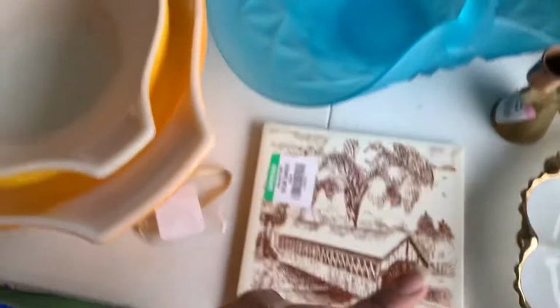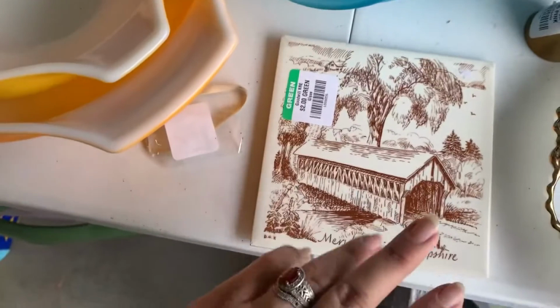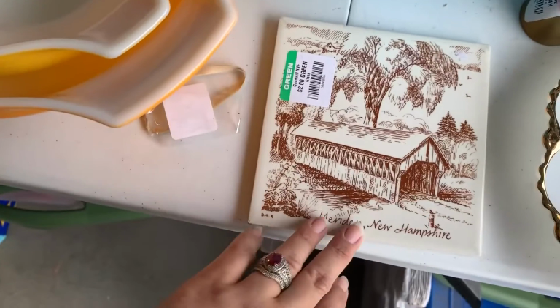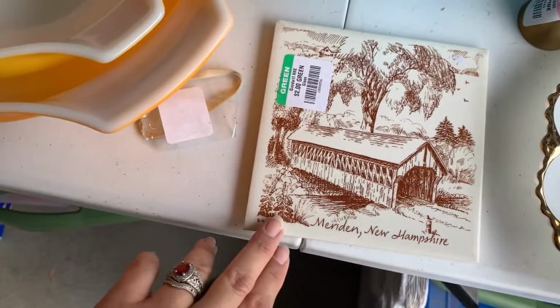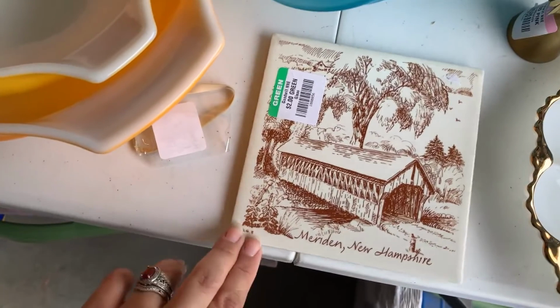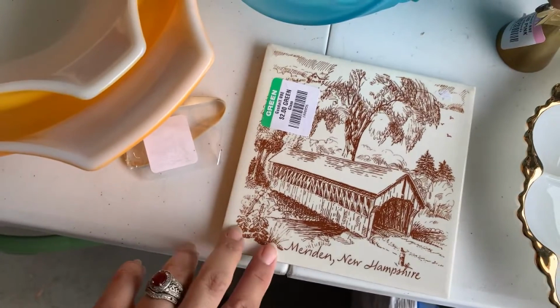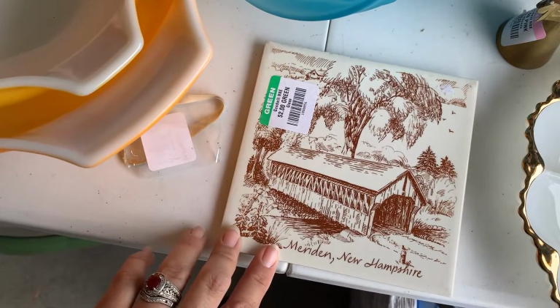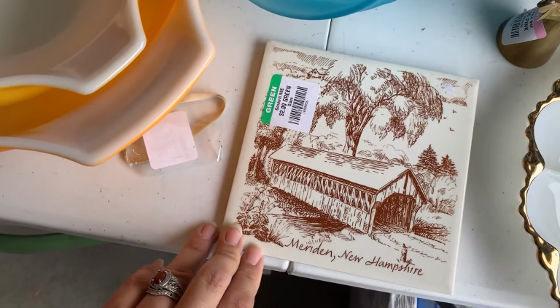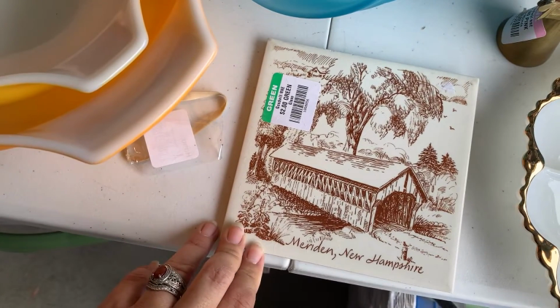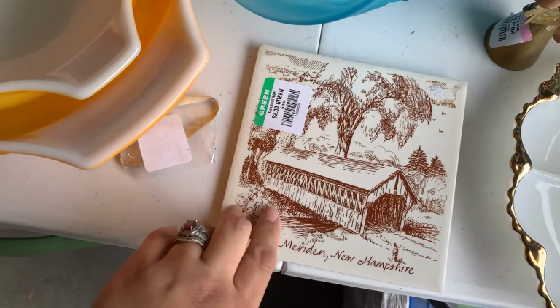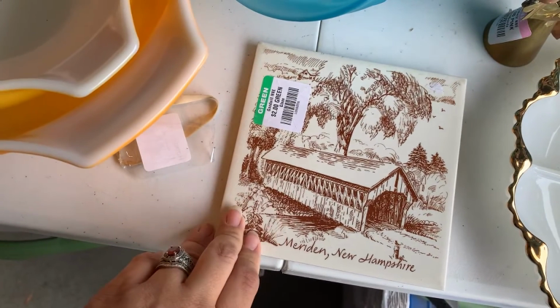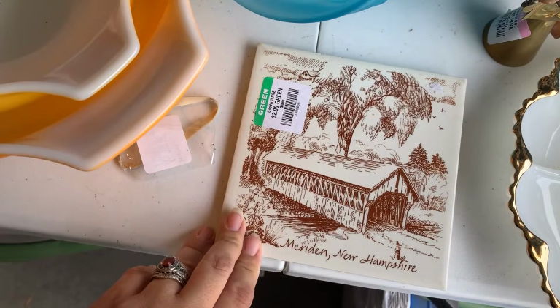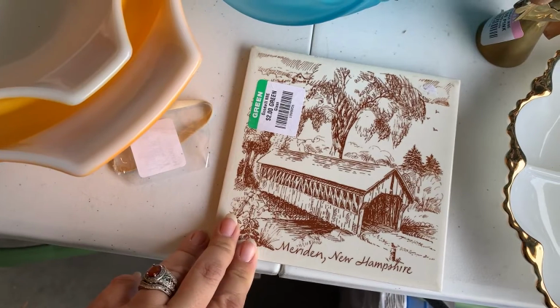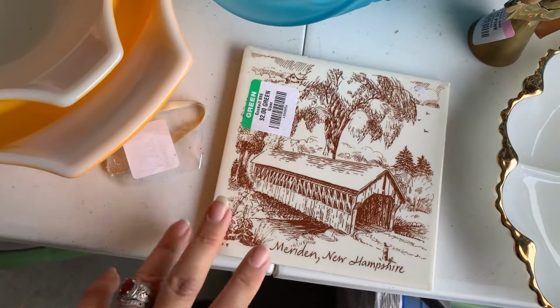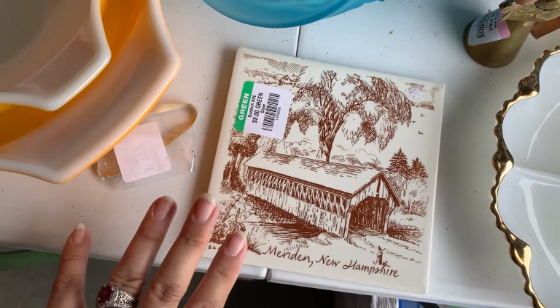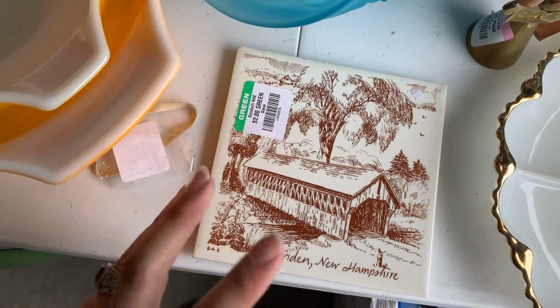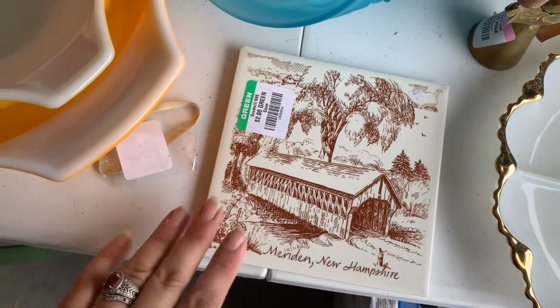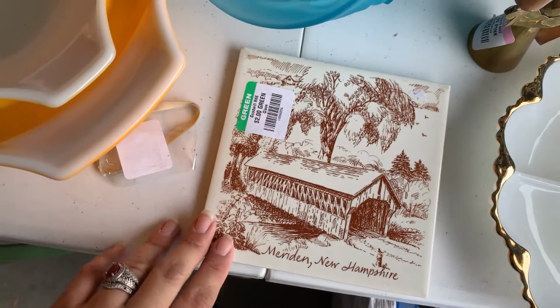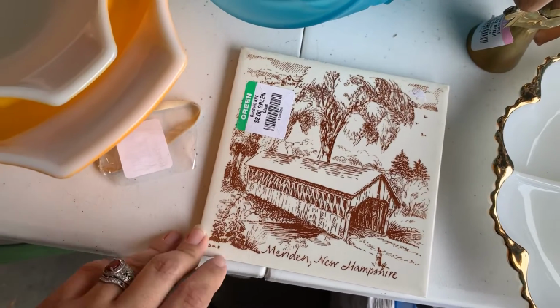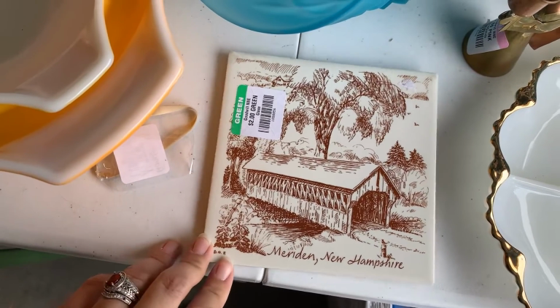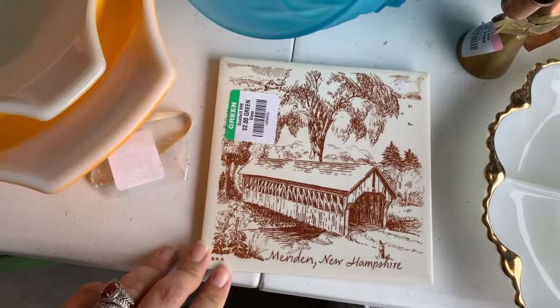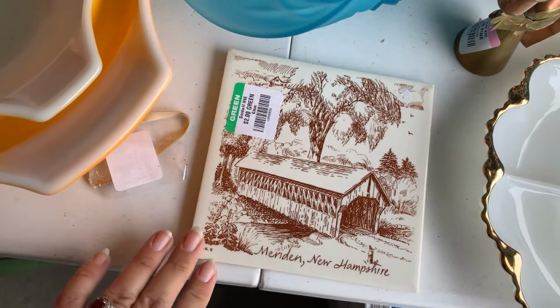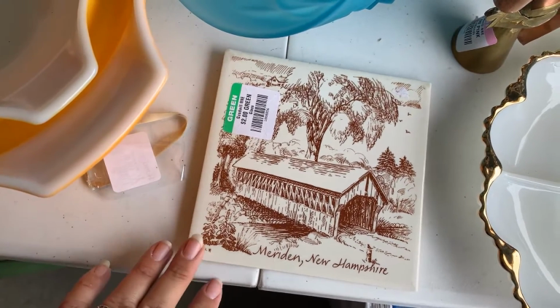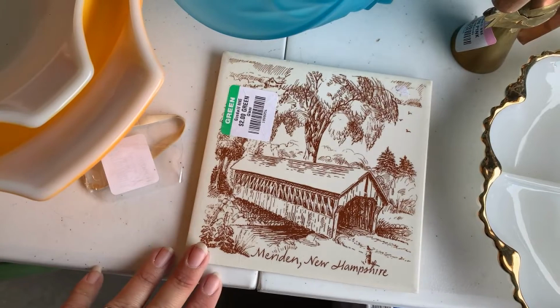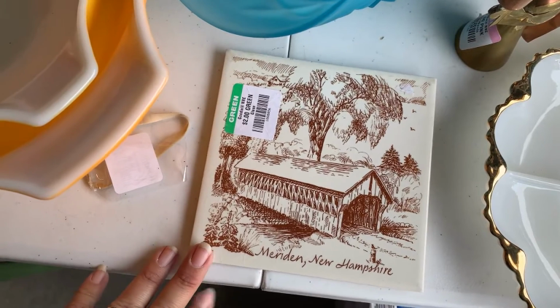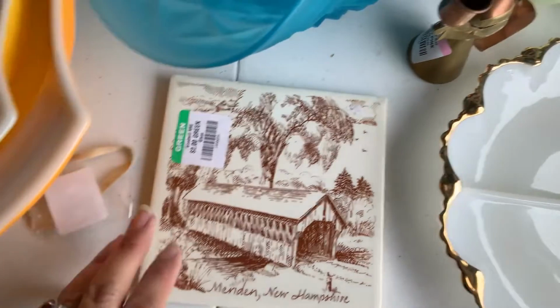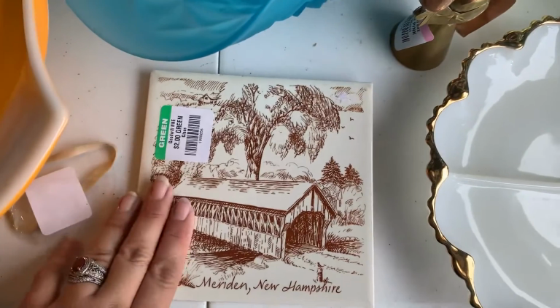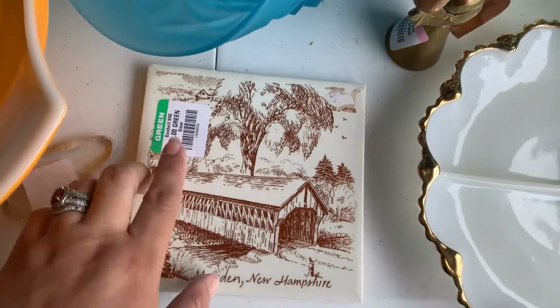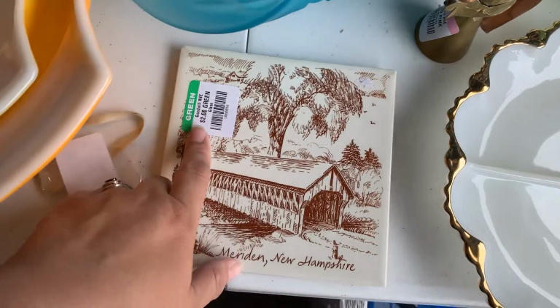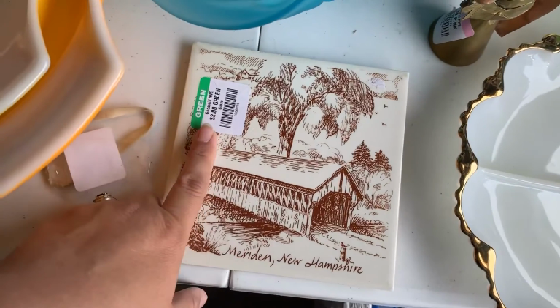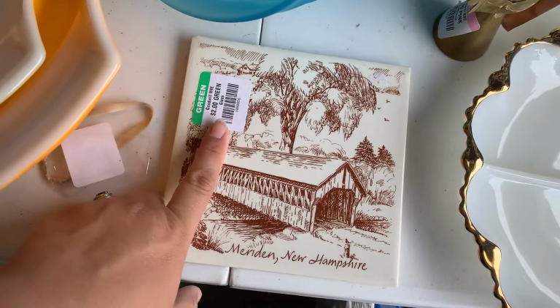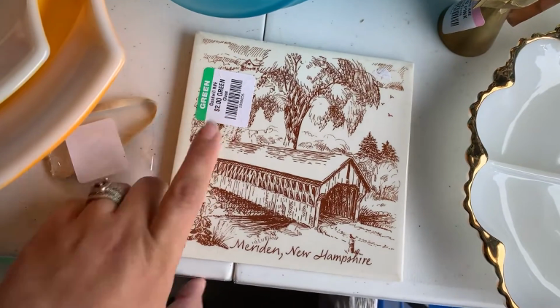Next I got this cute little trivet. It's a souvenir piece — usually those kind of things I get in the neighborhood of $12 to $15. And I paid $1 because it was half off.